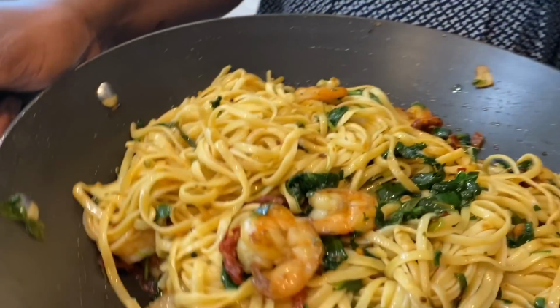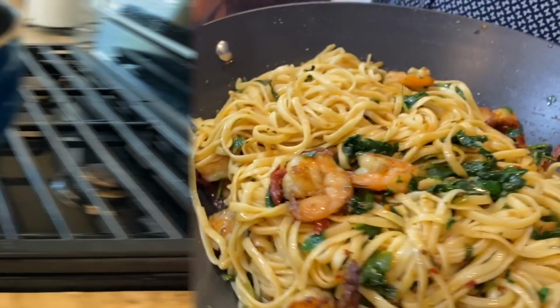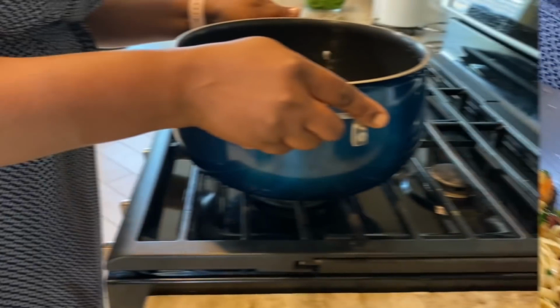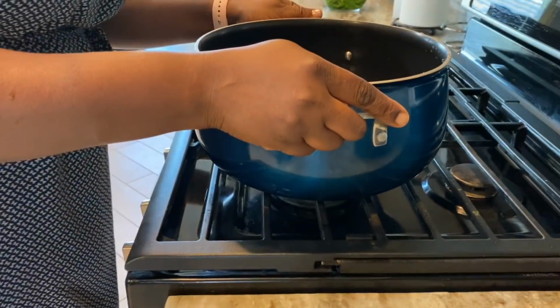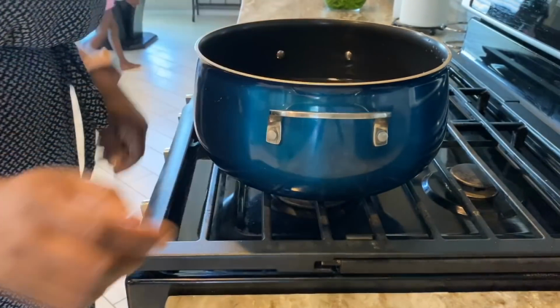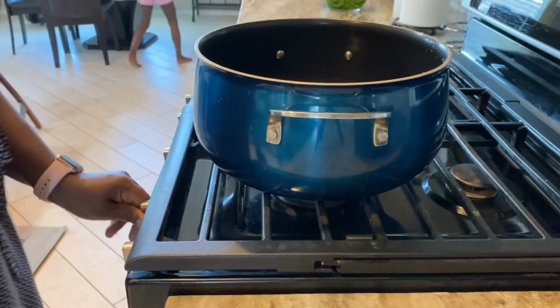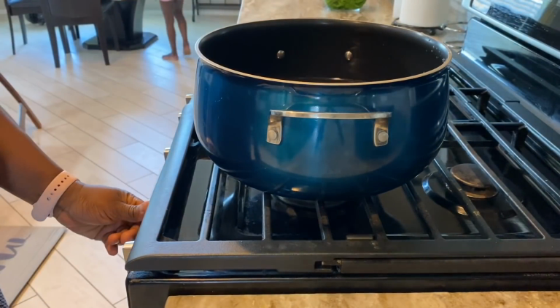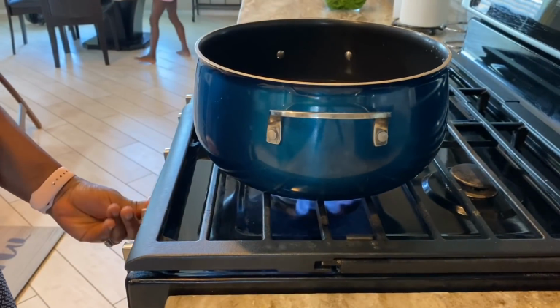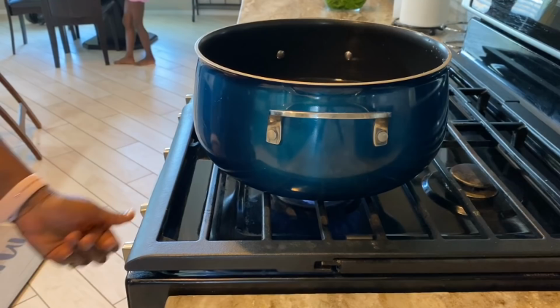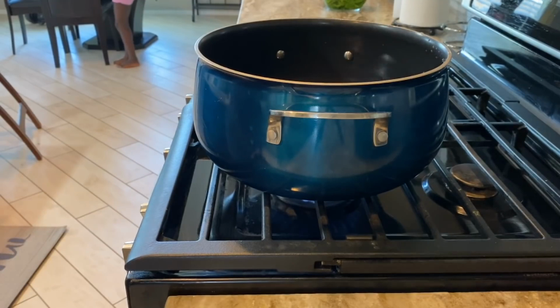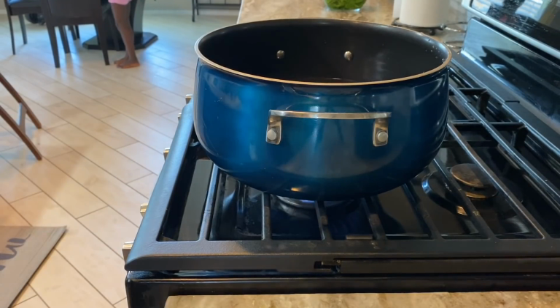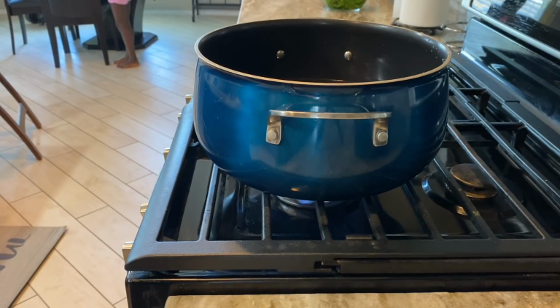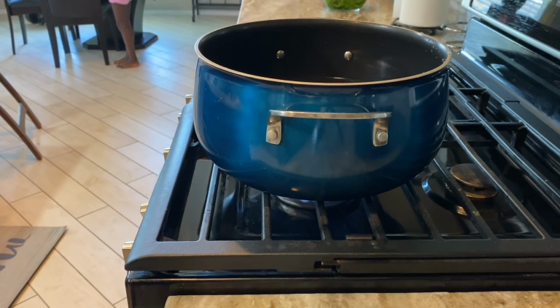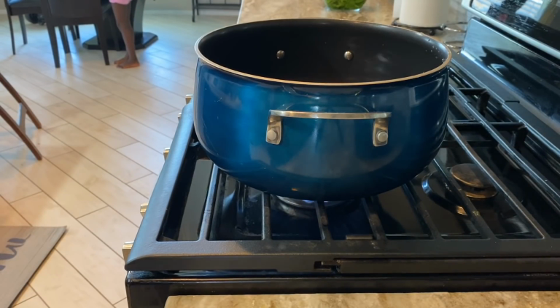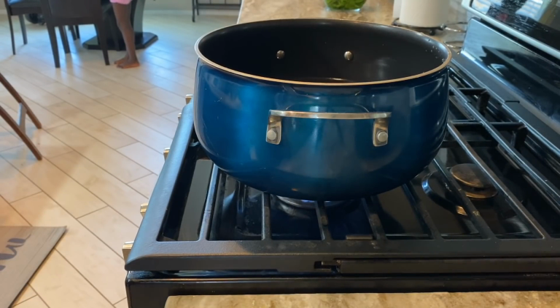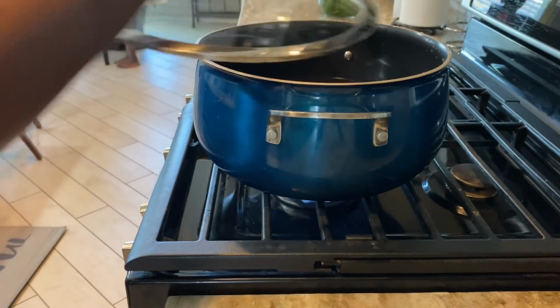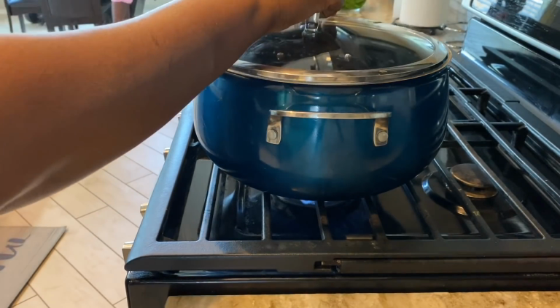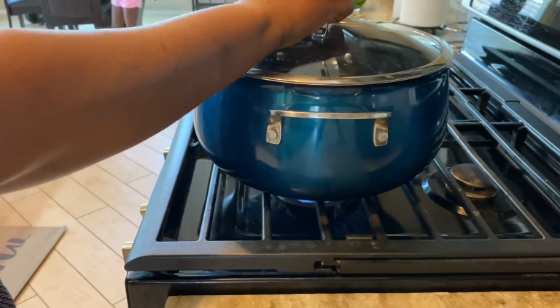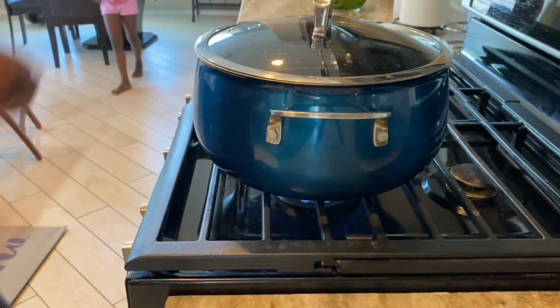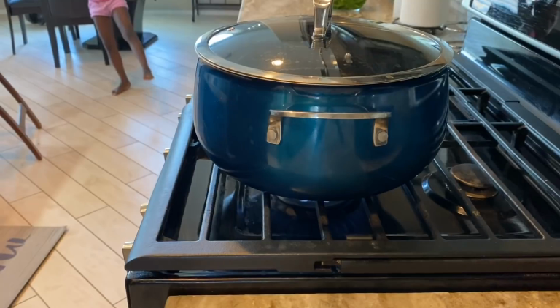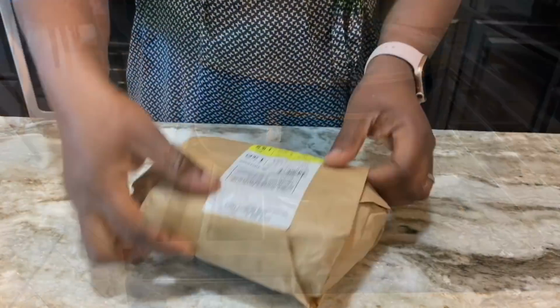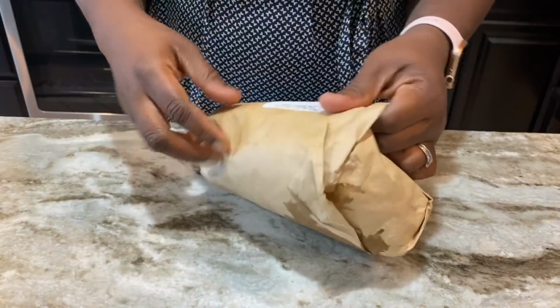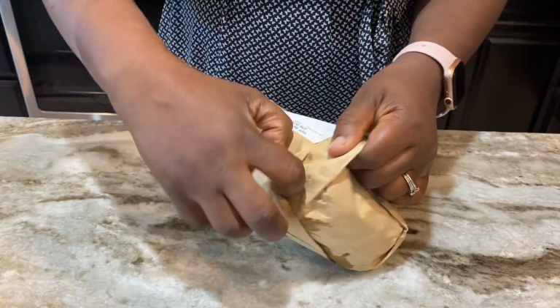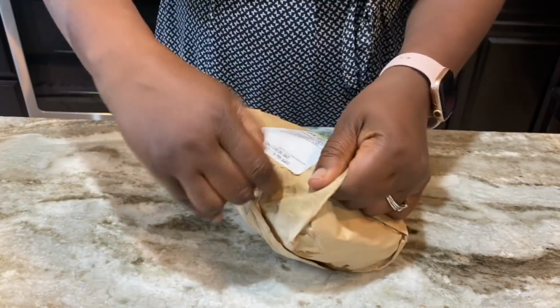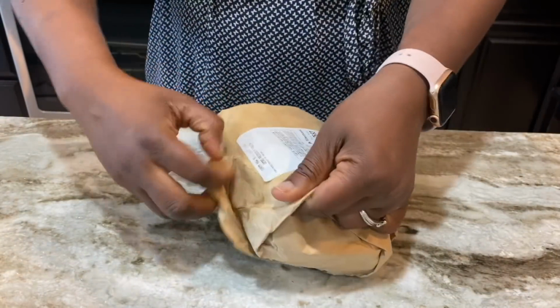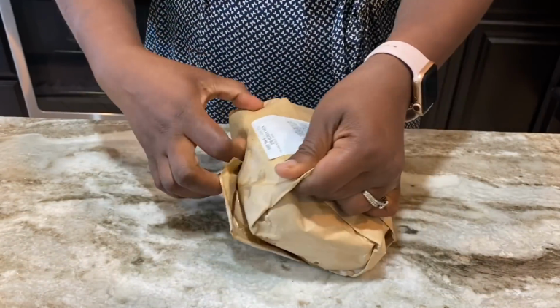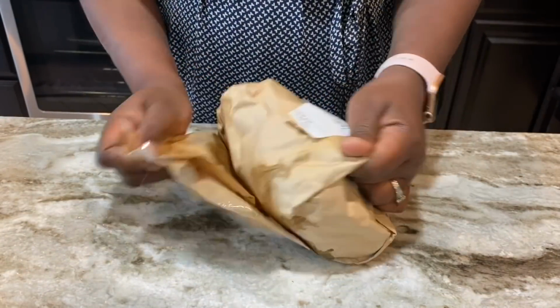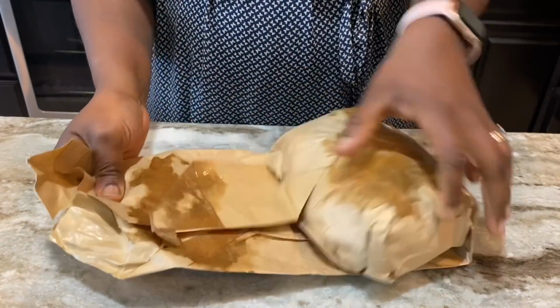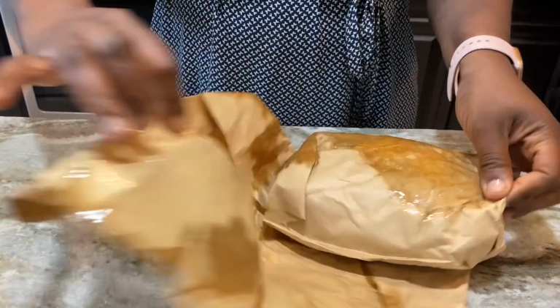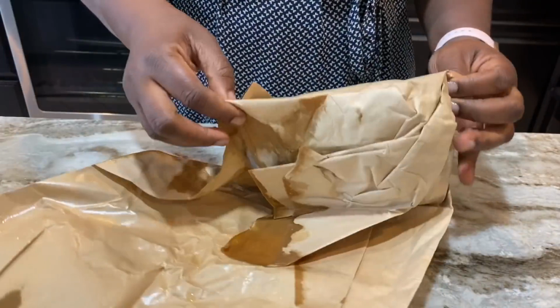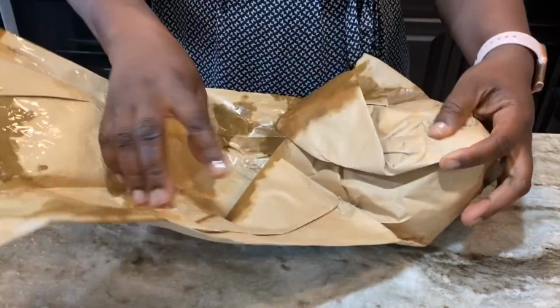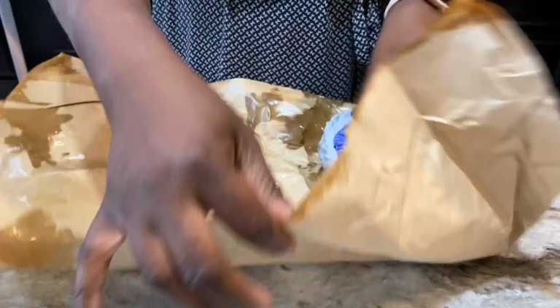This is a very quick meal — typically you should be done in 30 minutes. To start off, I'm going to go ahead and boil my water. I have my saucepan about halfway full of water, covered and bringing it to a boil, and while that boils I'm going to go ahead and clean my shrimp.